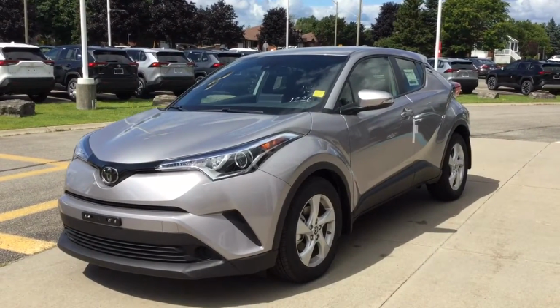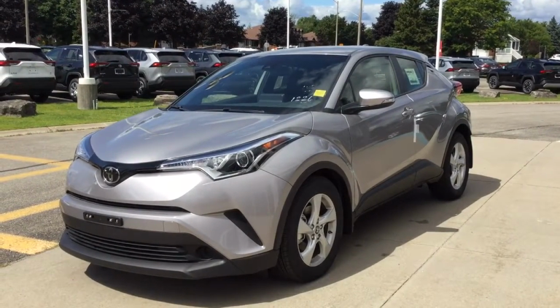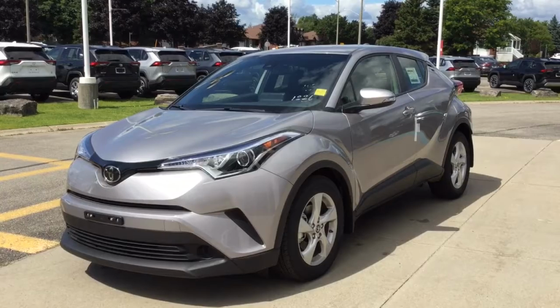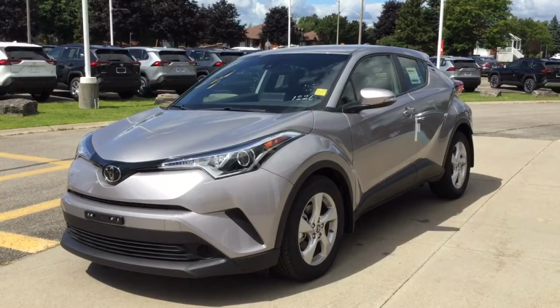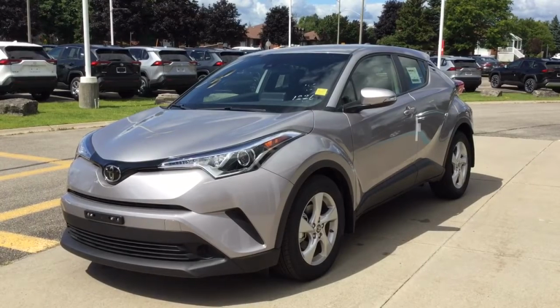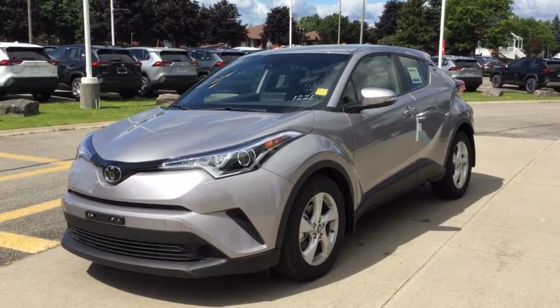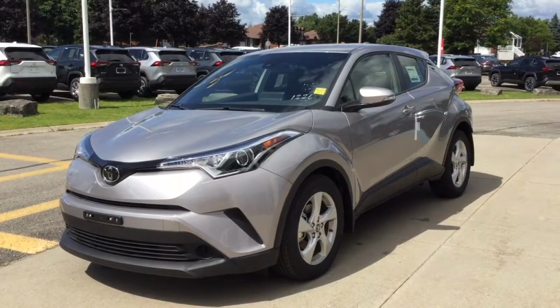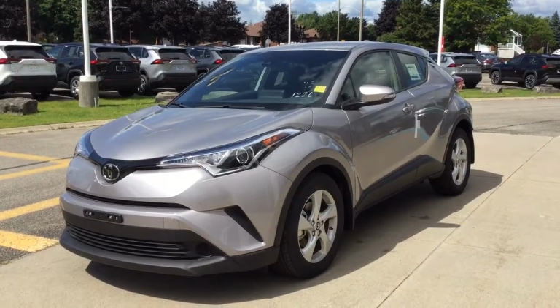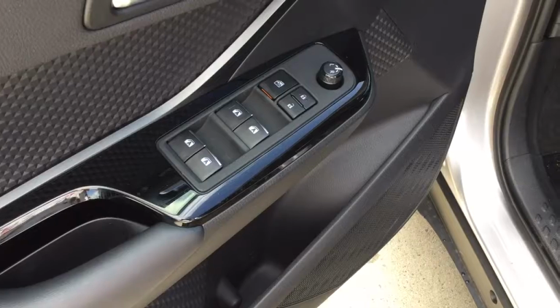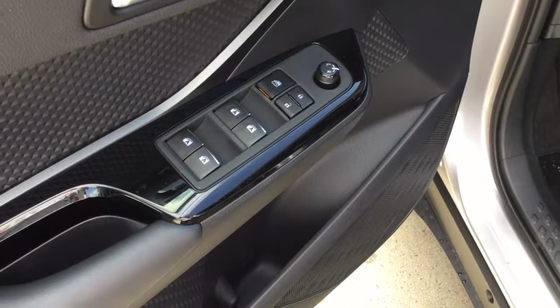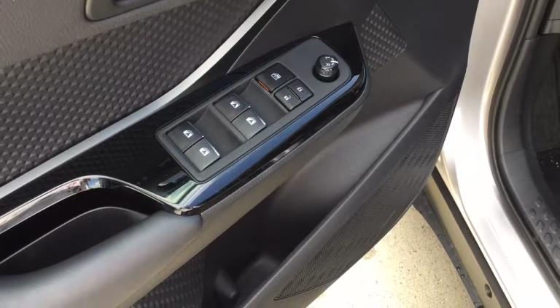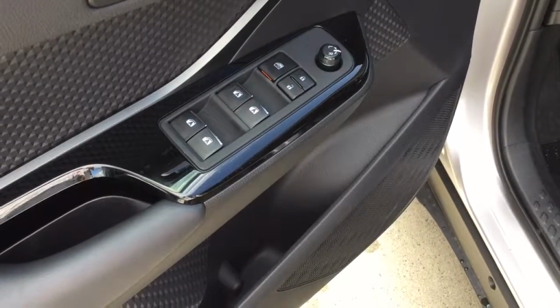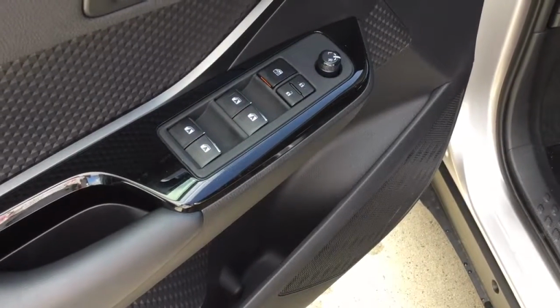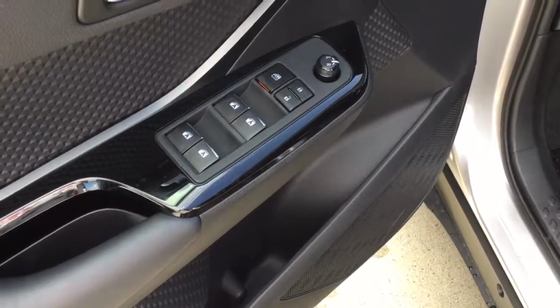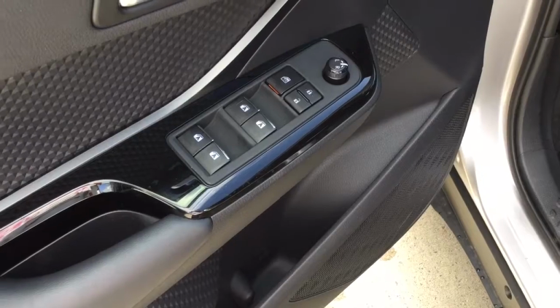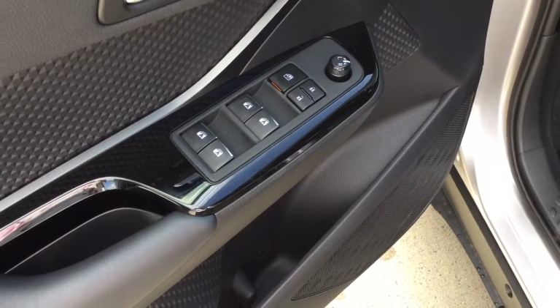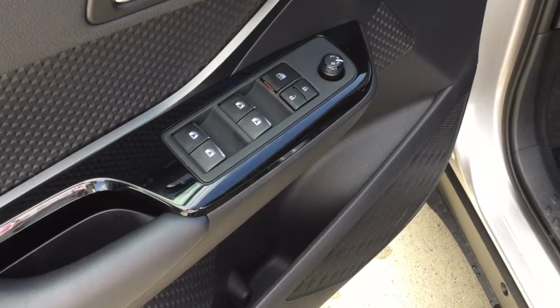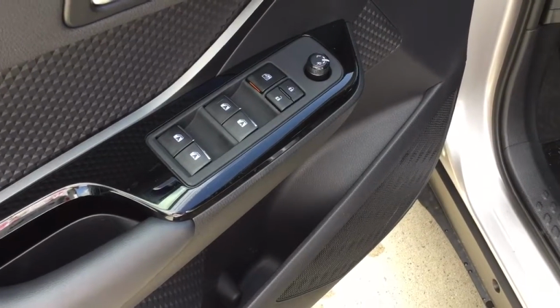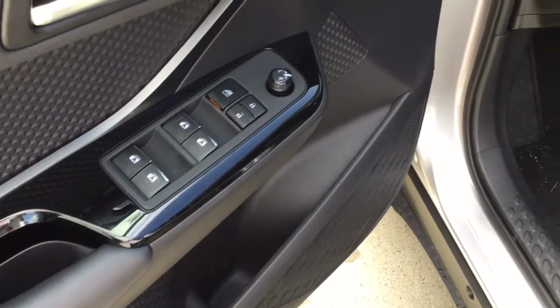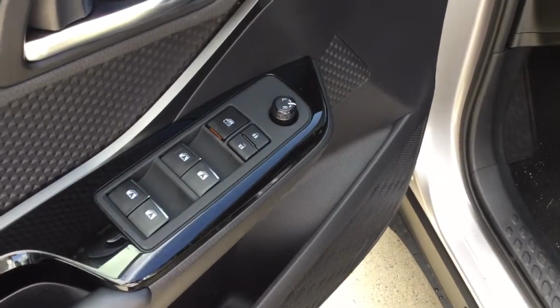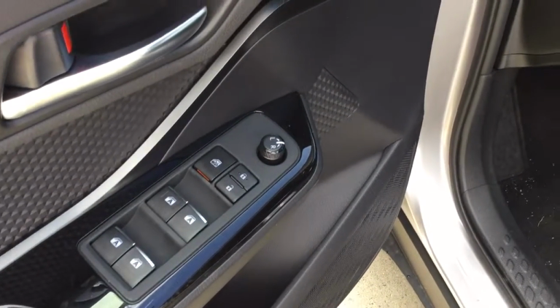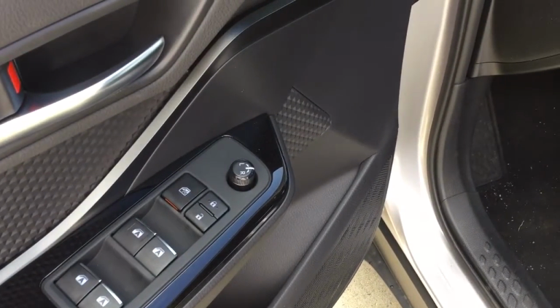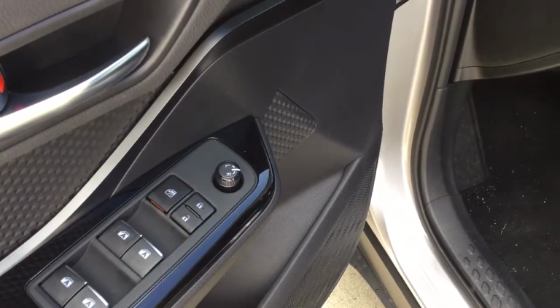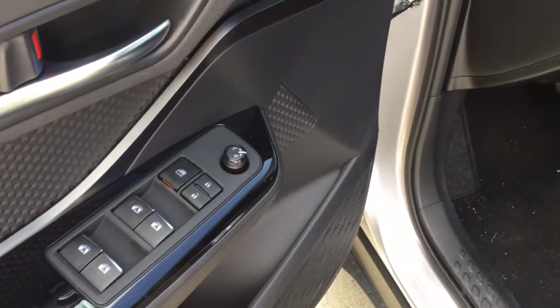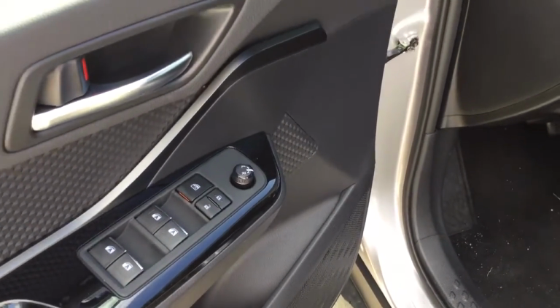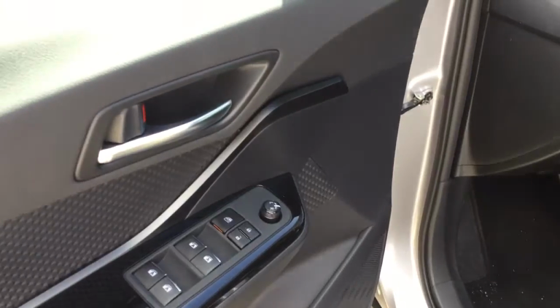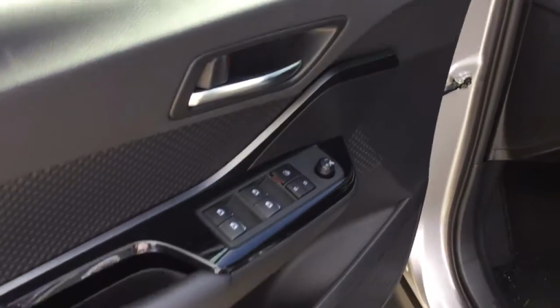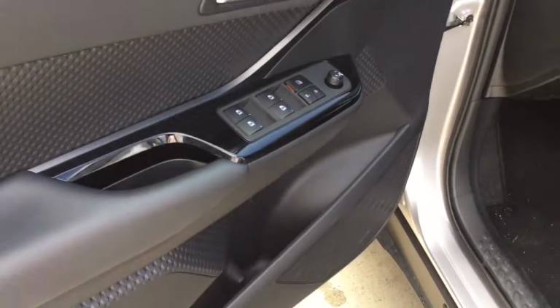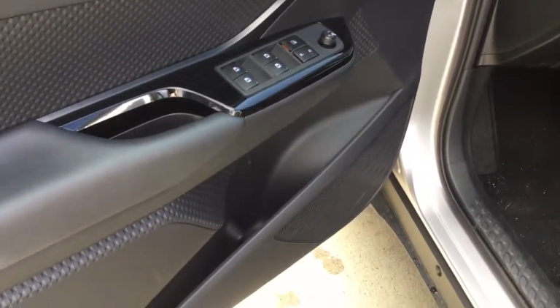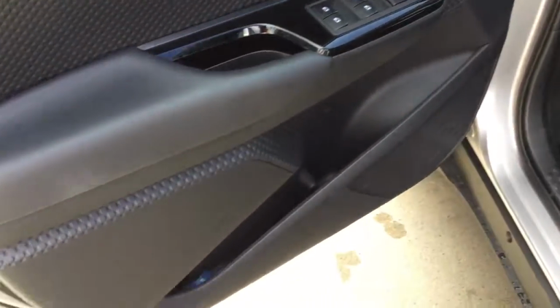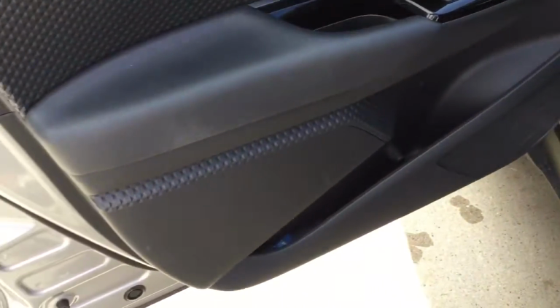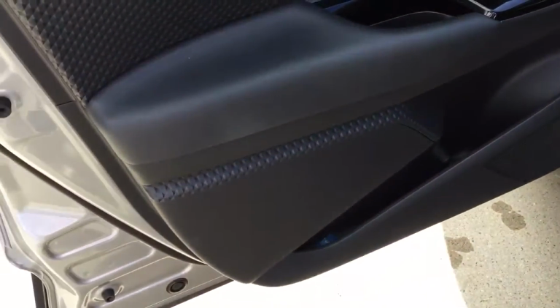Let's take a look inside. It has all auto up and down power windows, power locks, and power adjustable mirrors. There's a diamond theme throughout the vehicle.